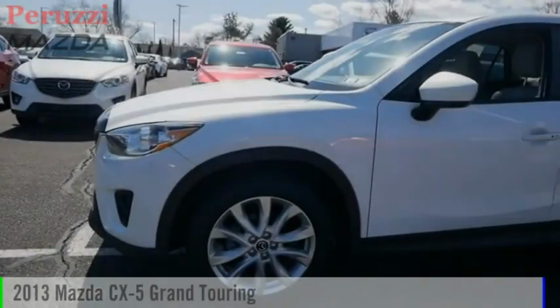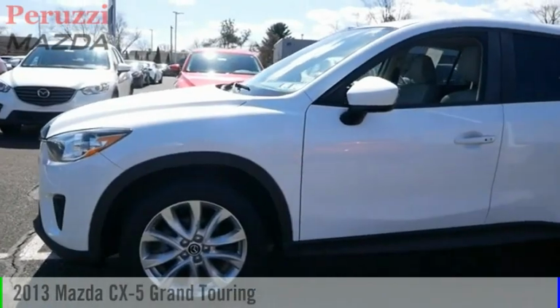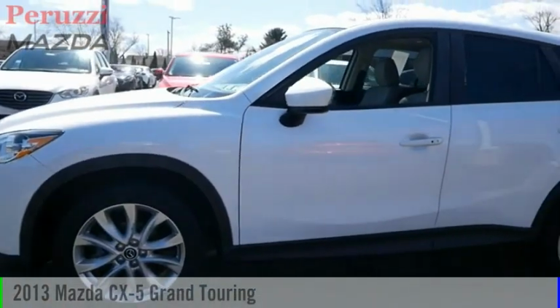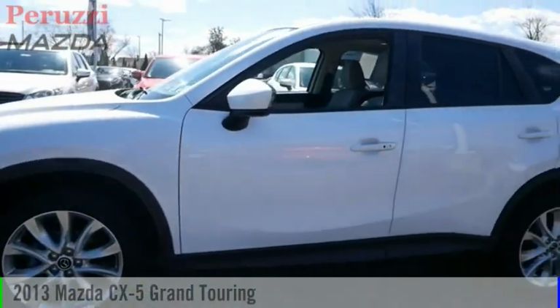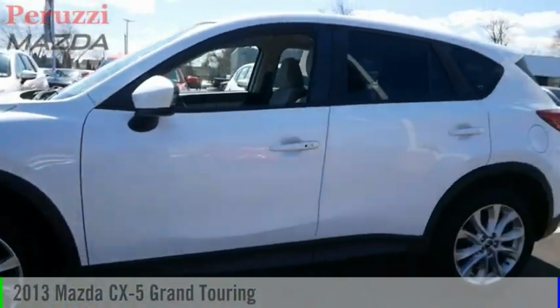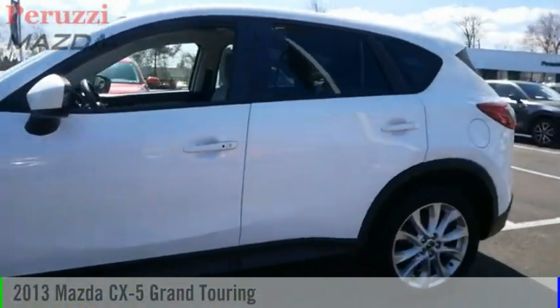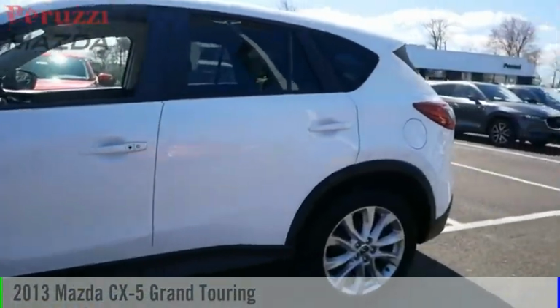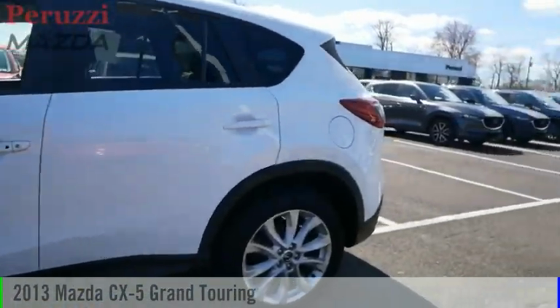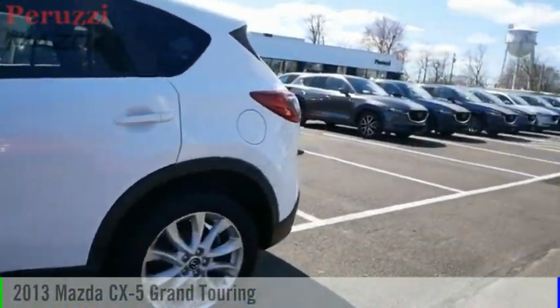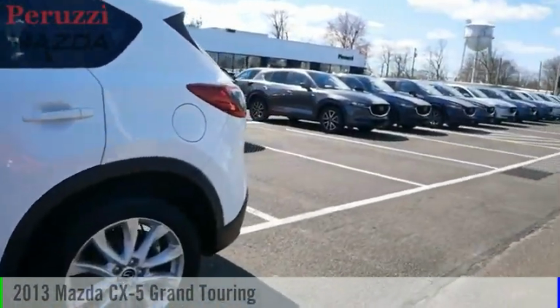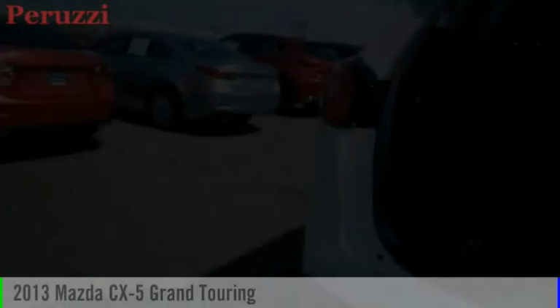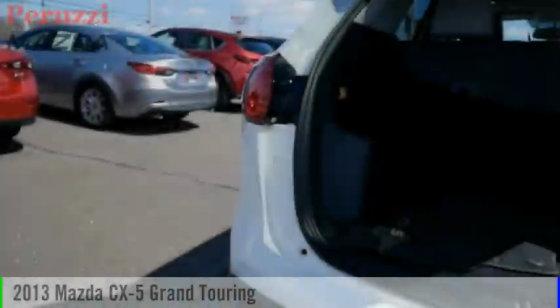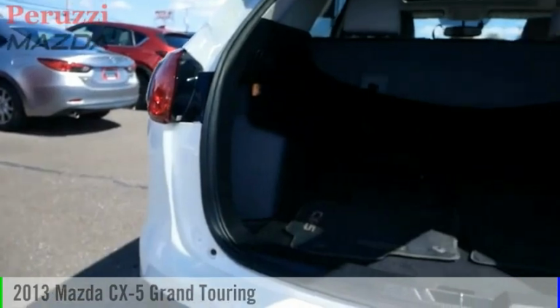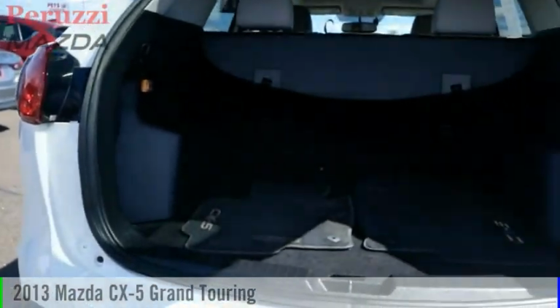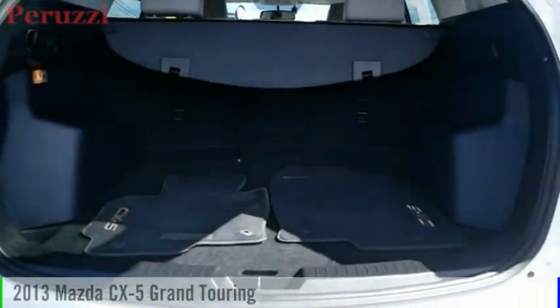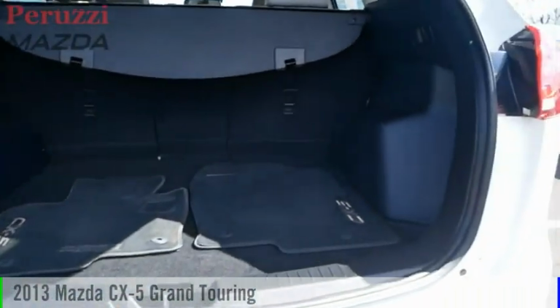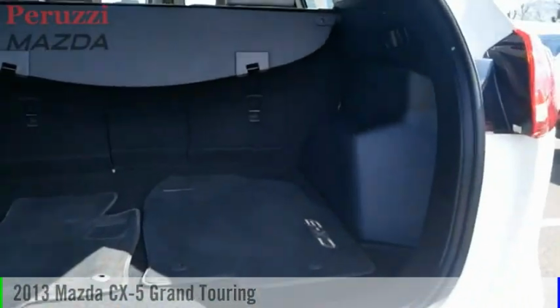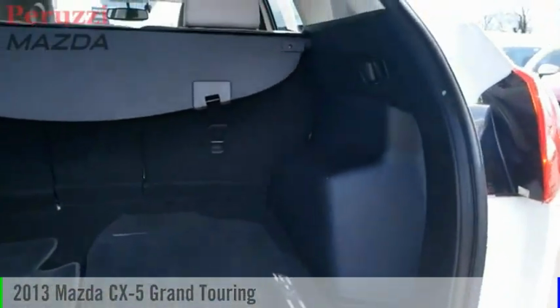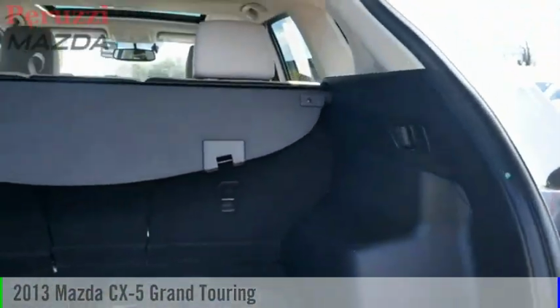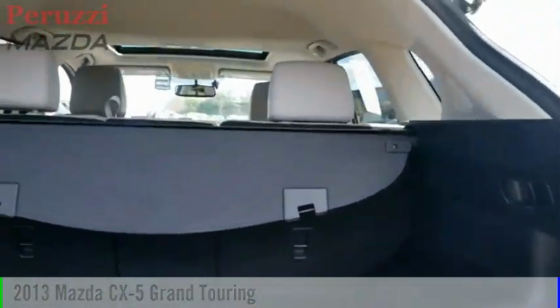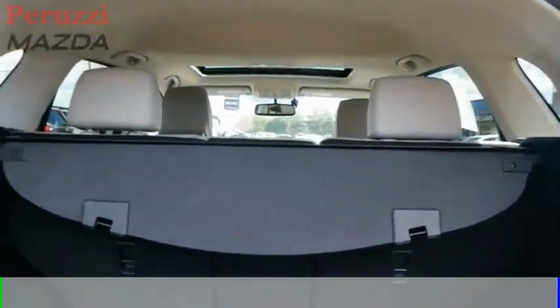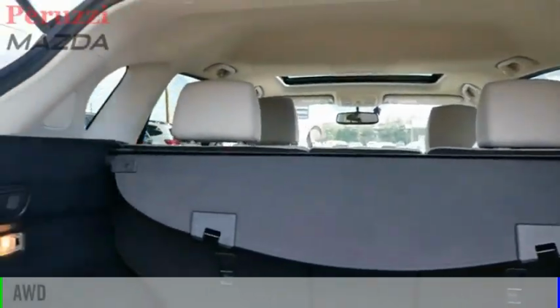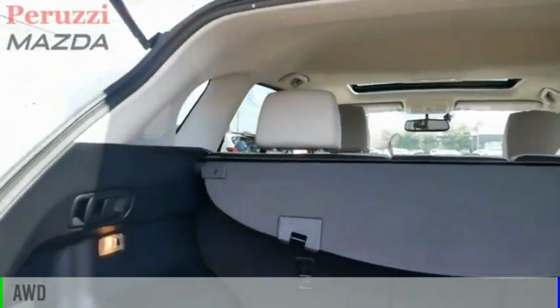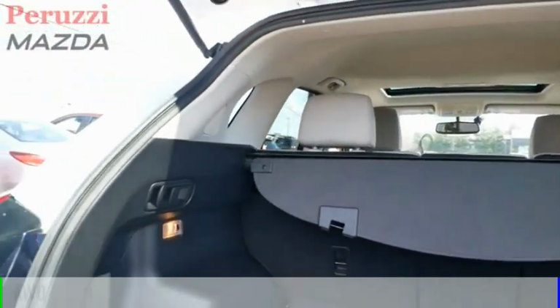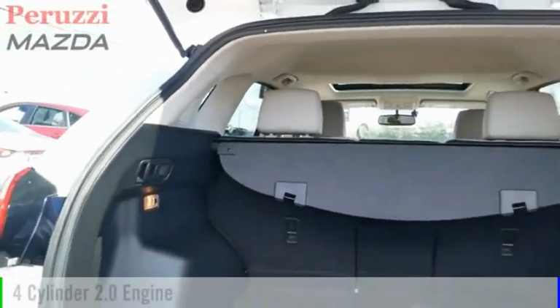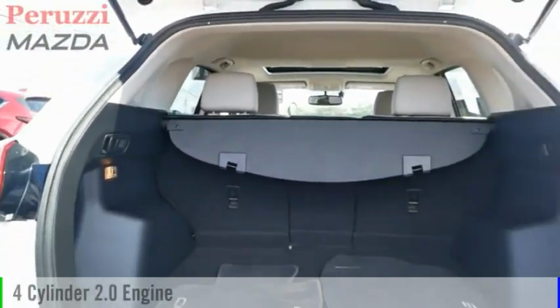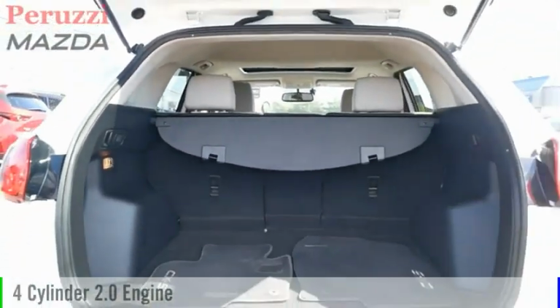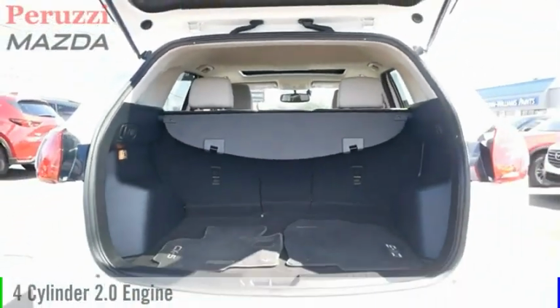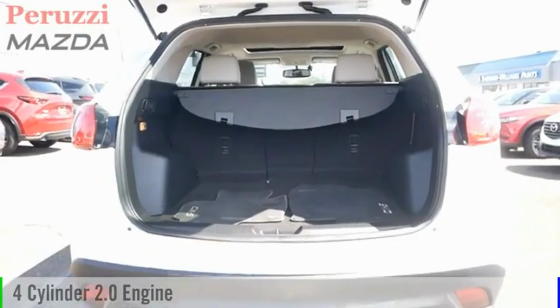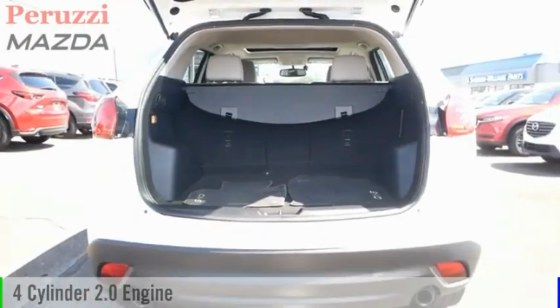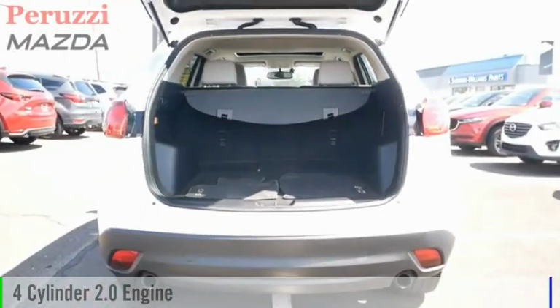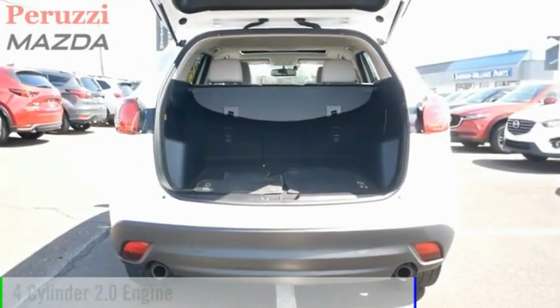Looking for the right vehicle? Check out the 2013 CX-5. This vehicle is powered by an all-wheel-drive, four-cylinder, 2.0-liter engine.